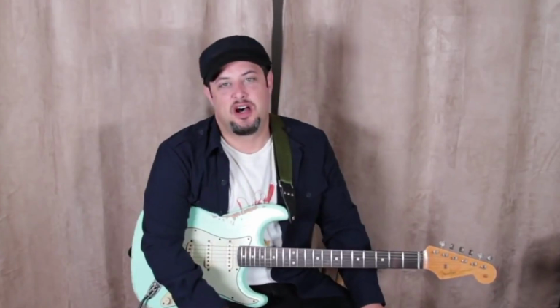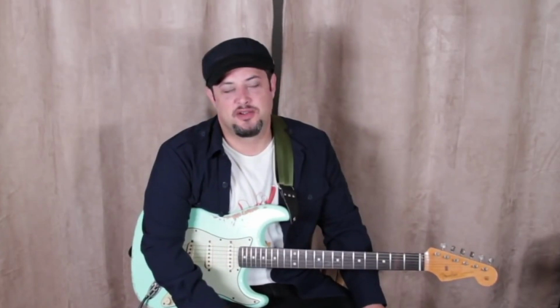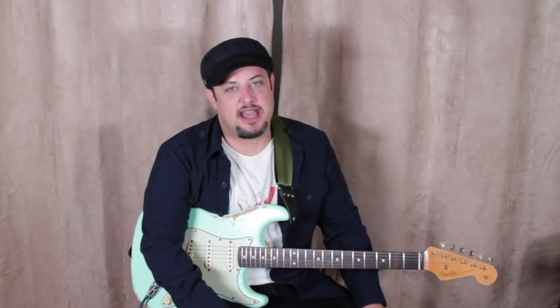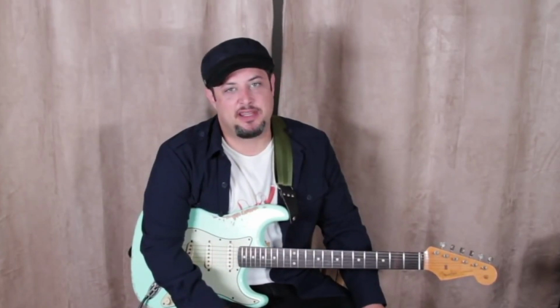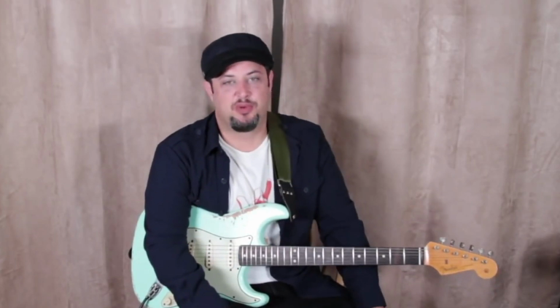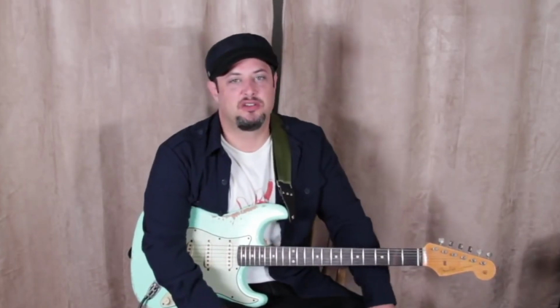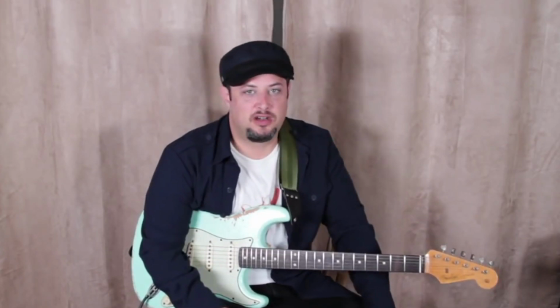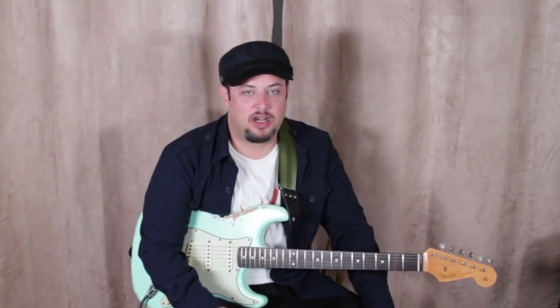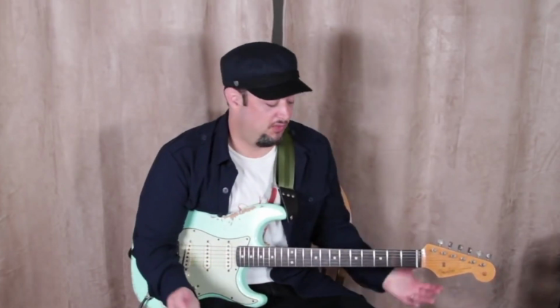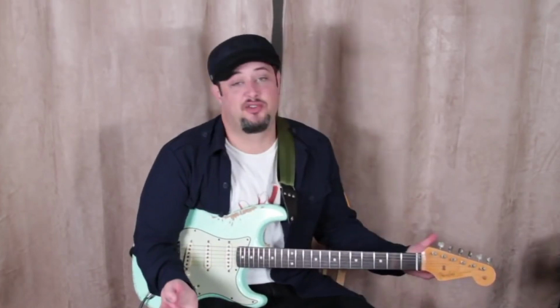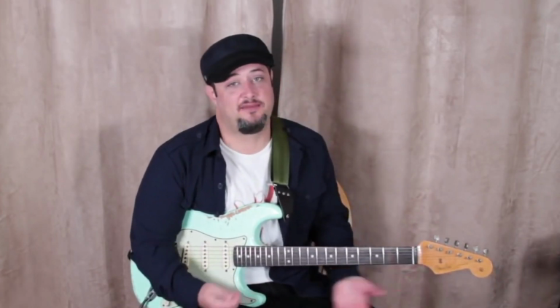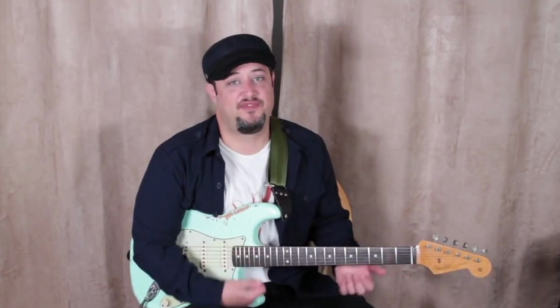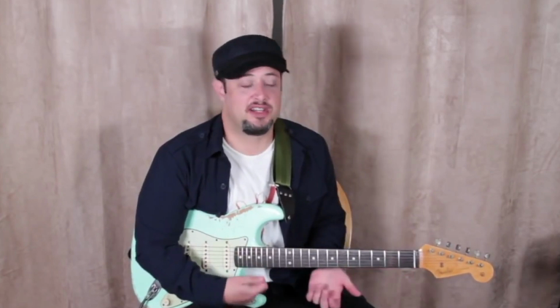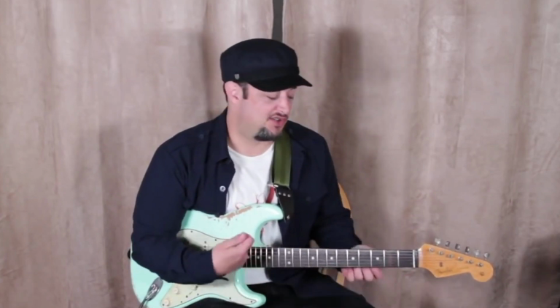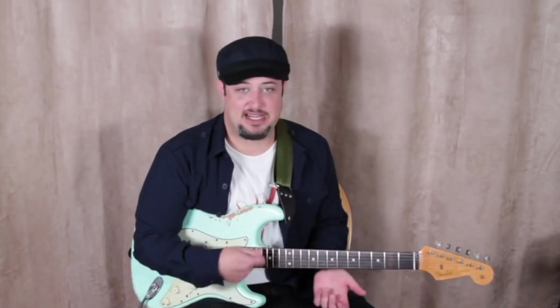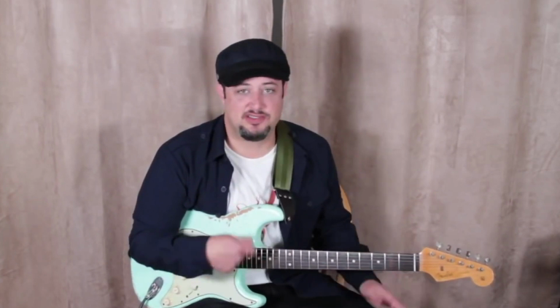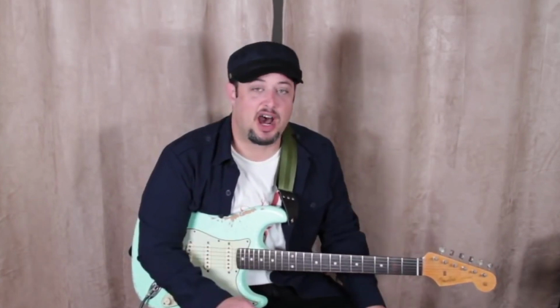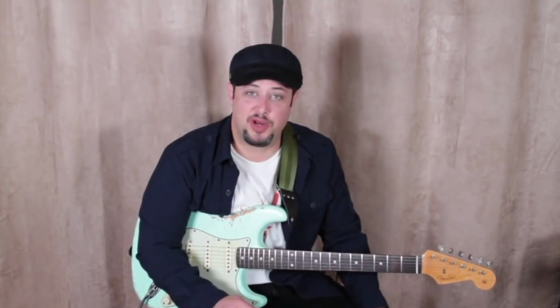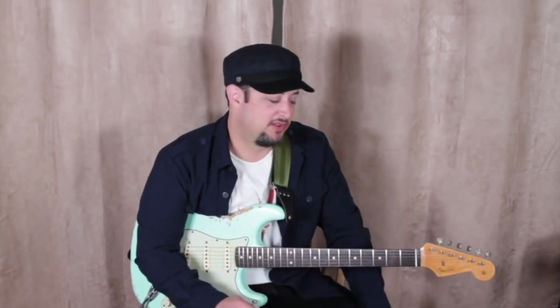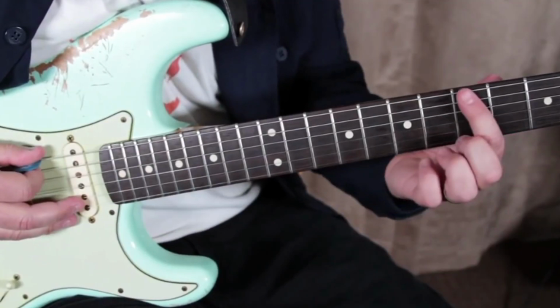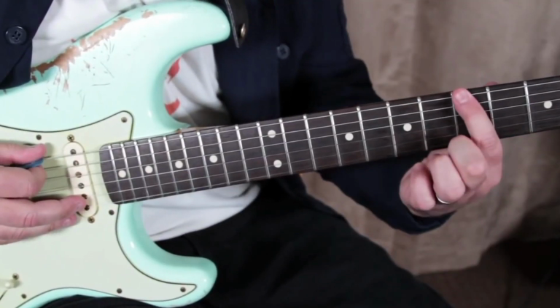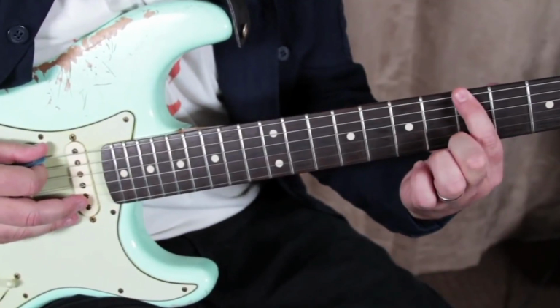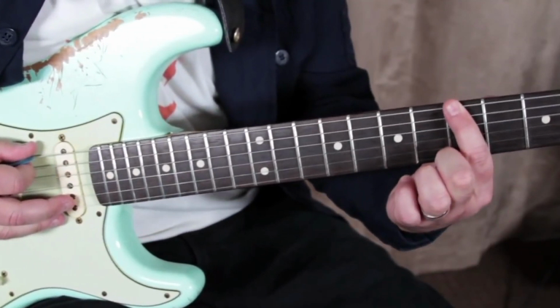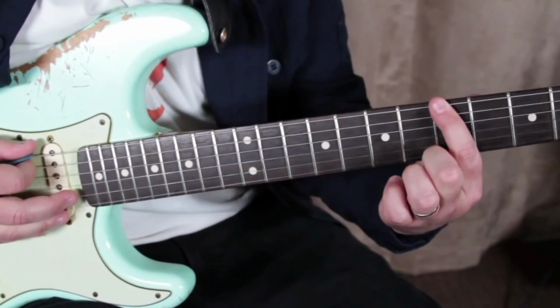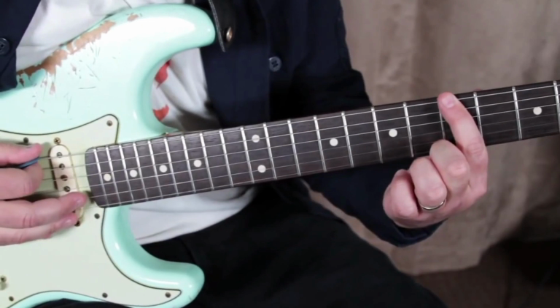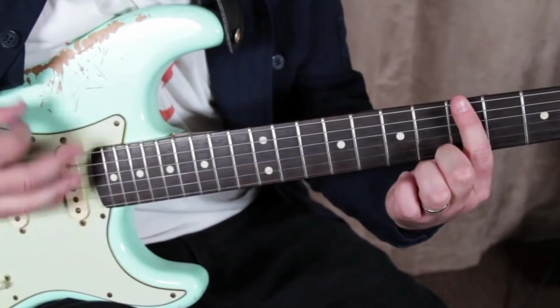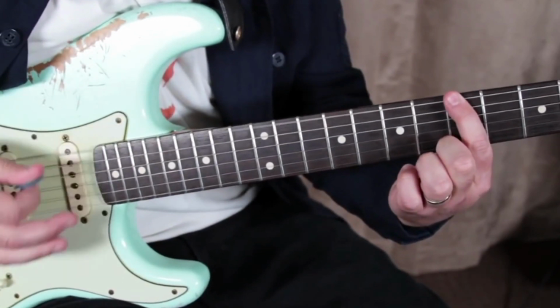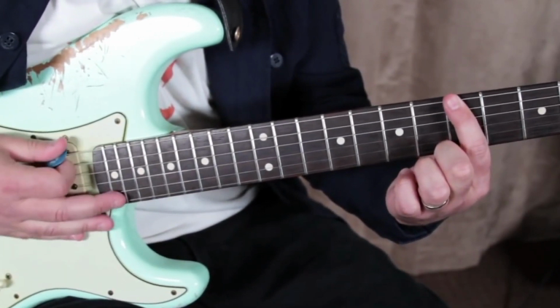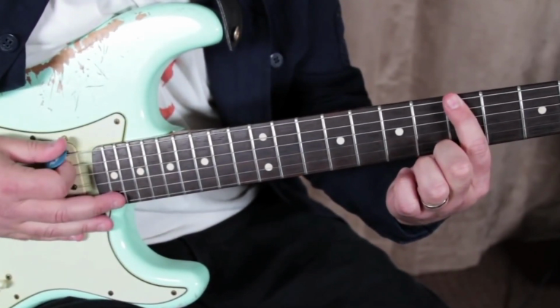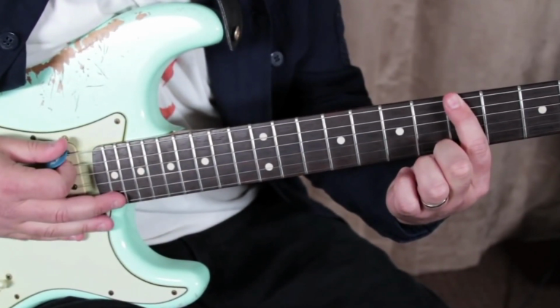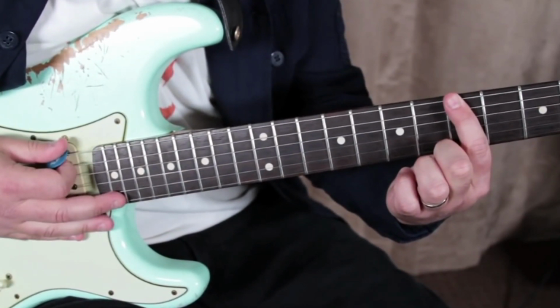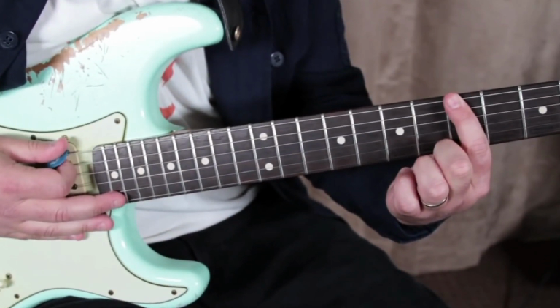I'm totally happy to bring you a really great Fender-y, Strat-y, bluesy rock riff. It starts with the fifth fret on the low E string right here. Not too hard, right?